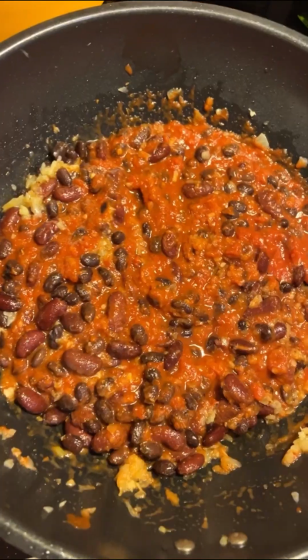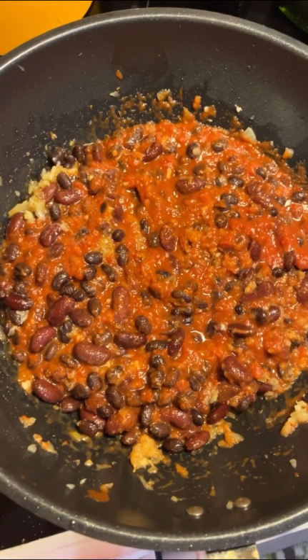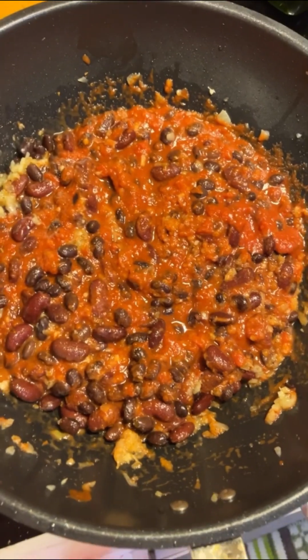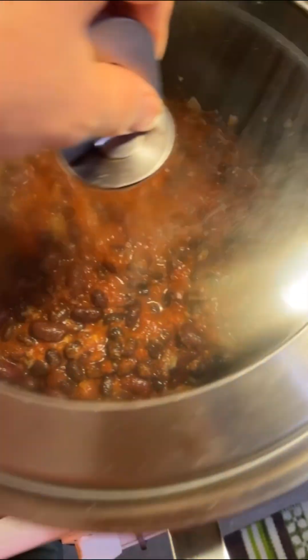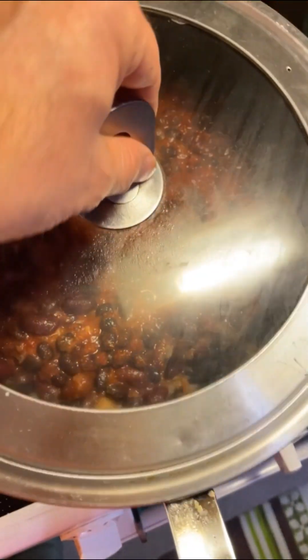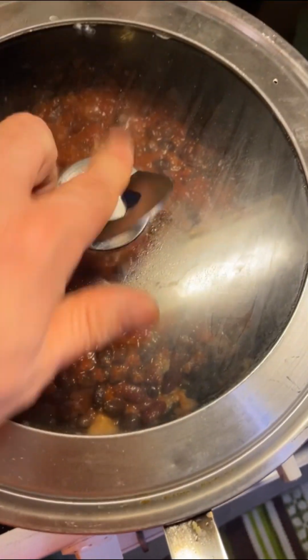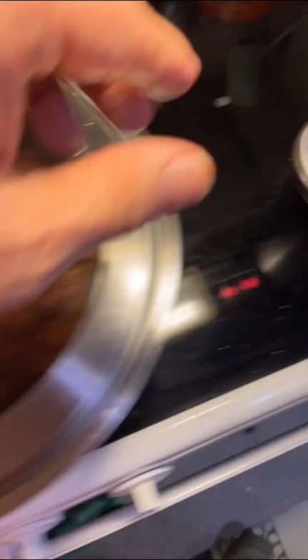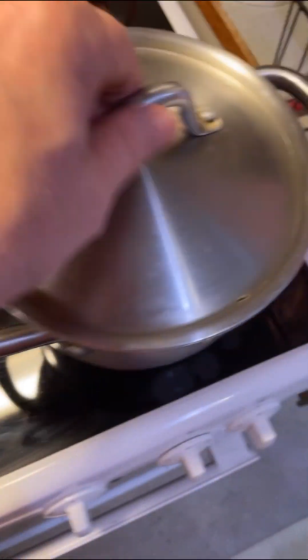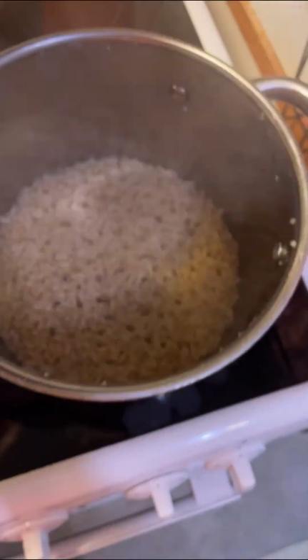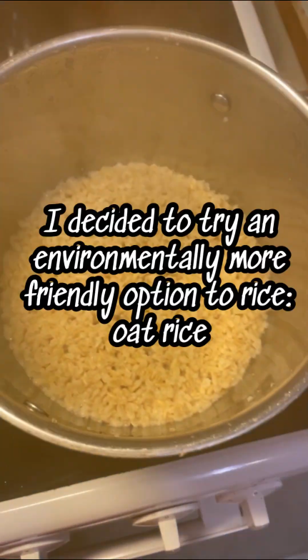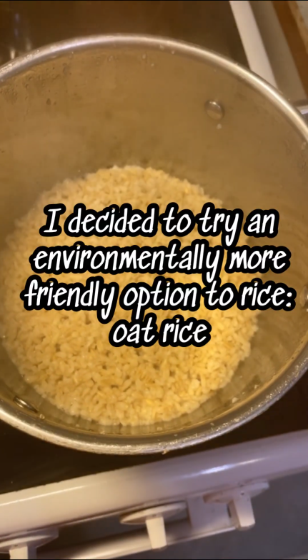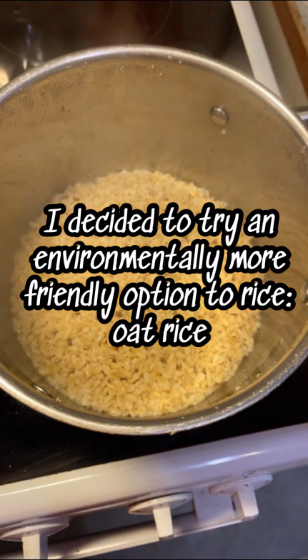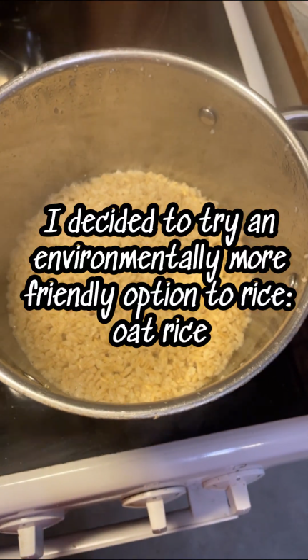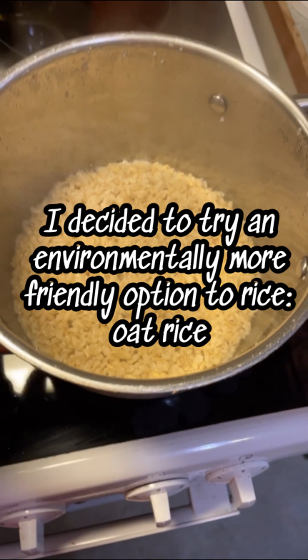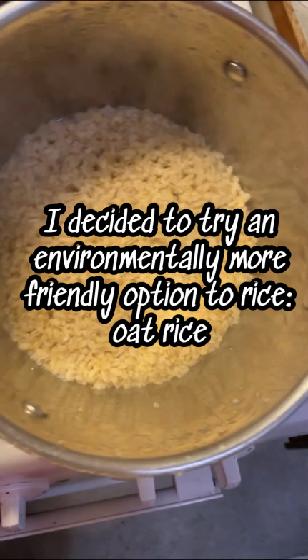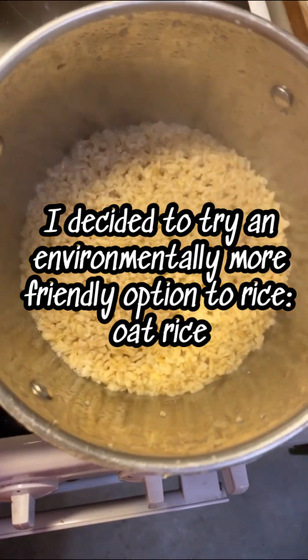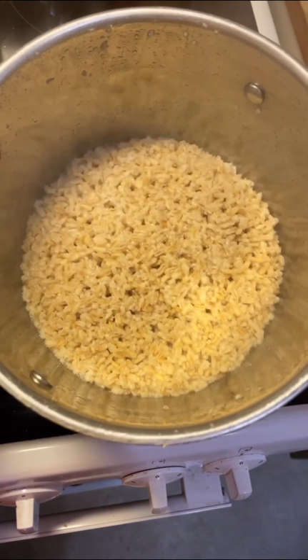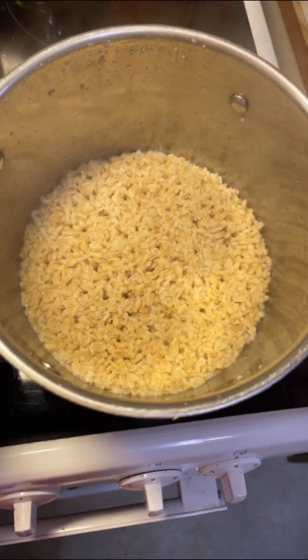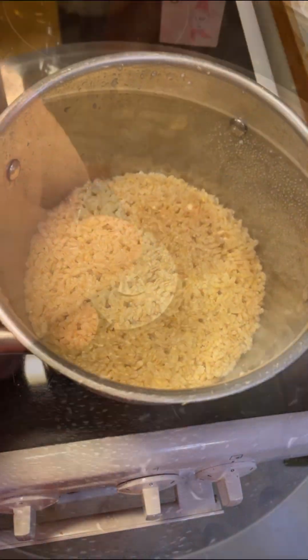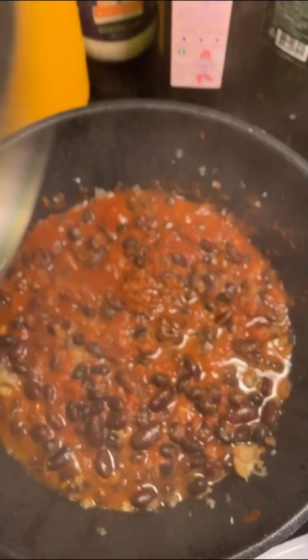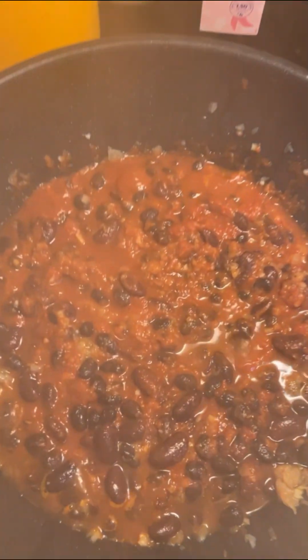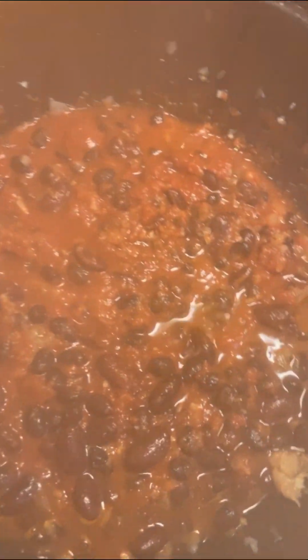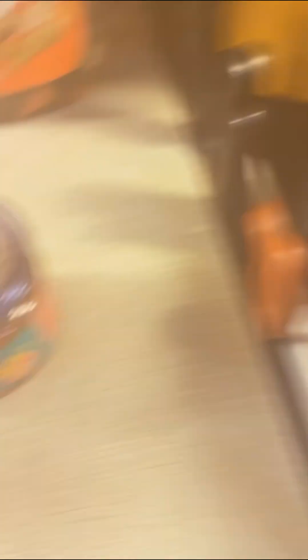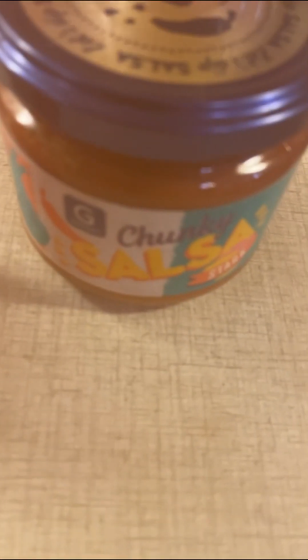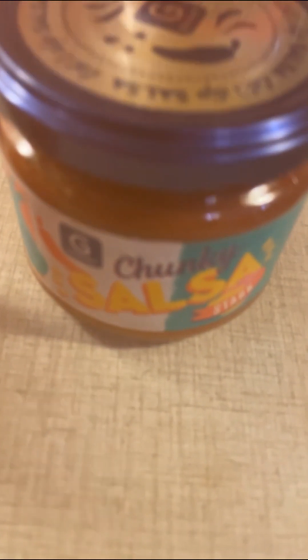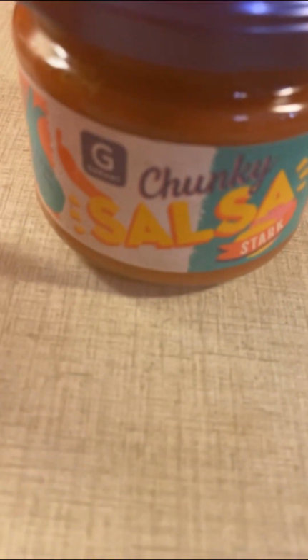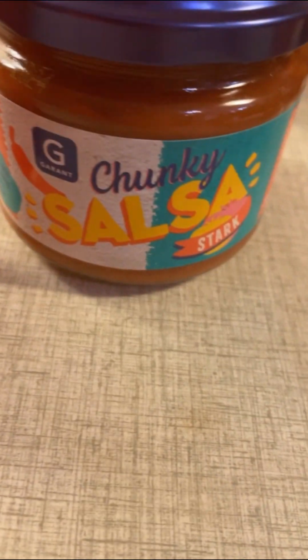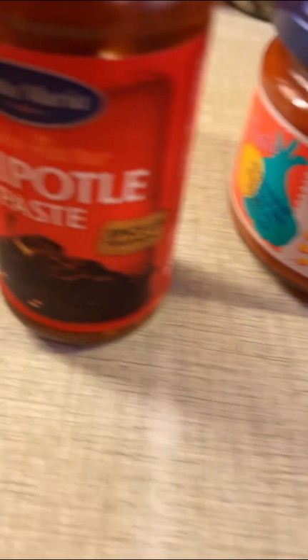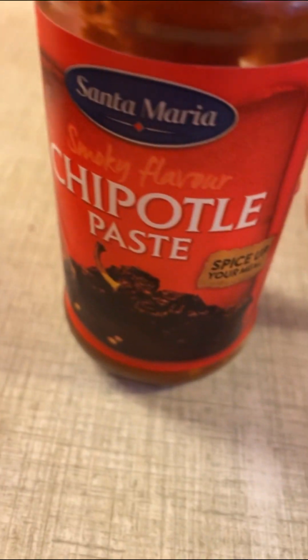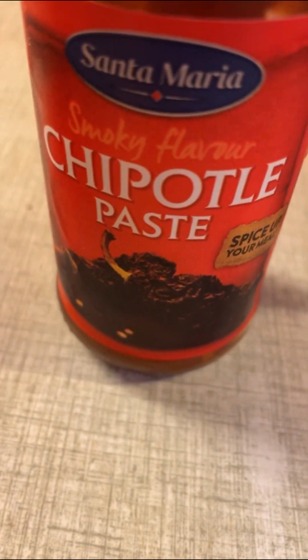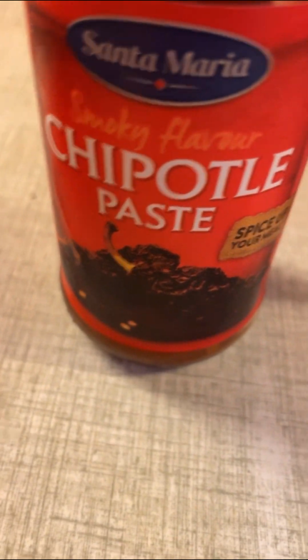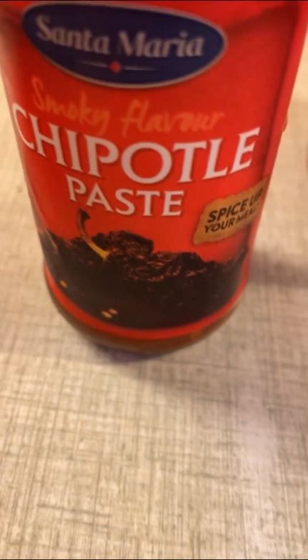You let this simmer for 10 minutes, and in the meanwhile you check on the rice — or oat rice — which is ready. It's 10 minutes later and you add half a deciliter of salsa and a teaspoon of chipotle paste.